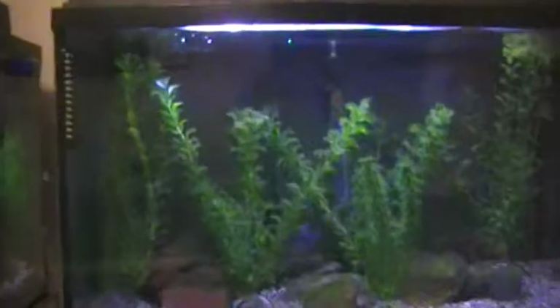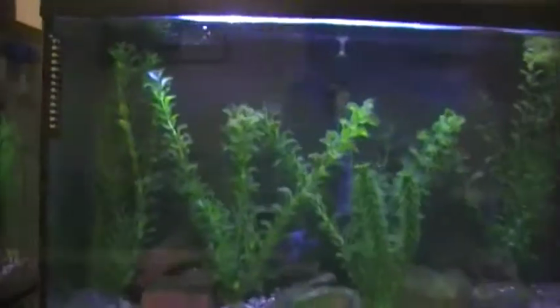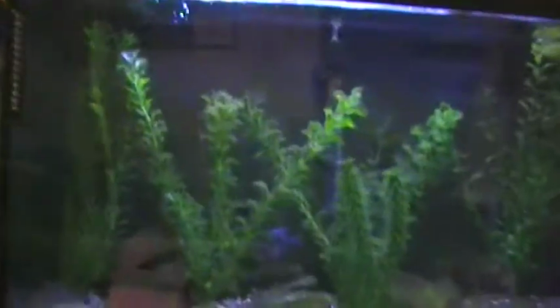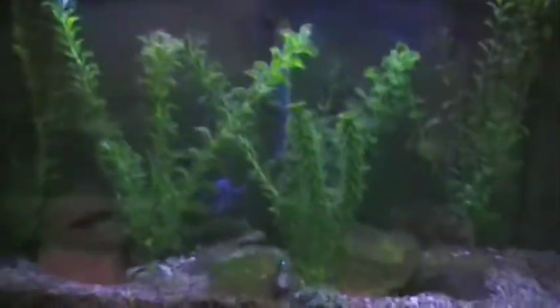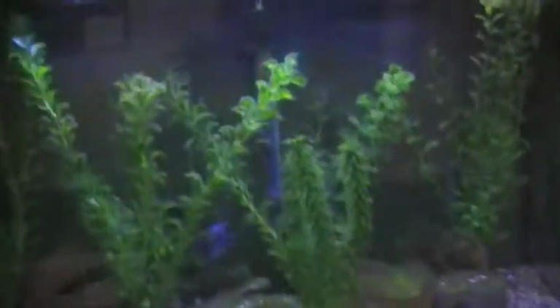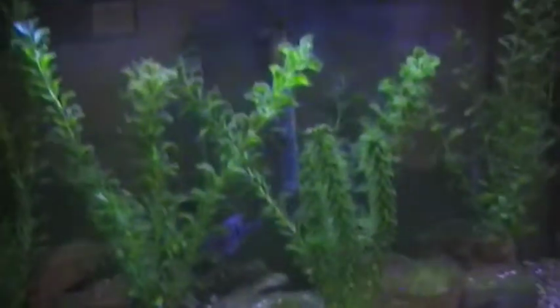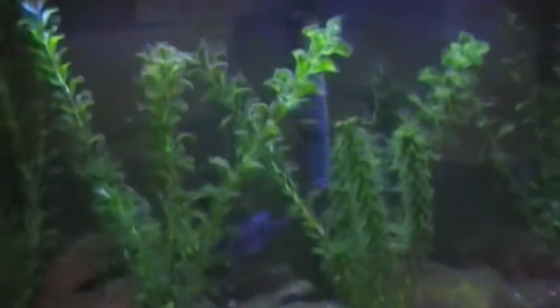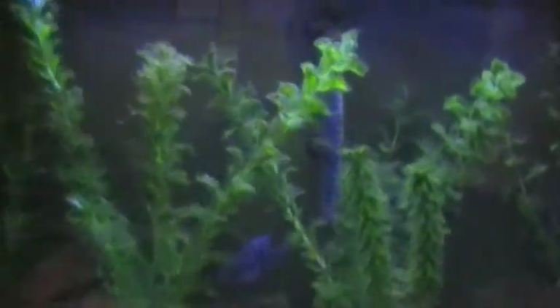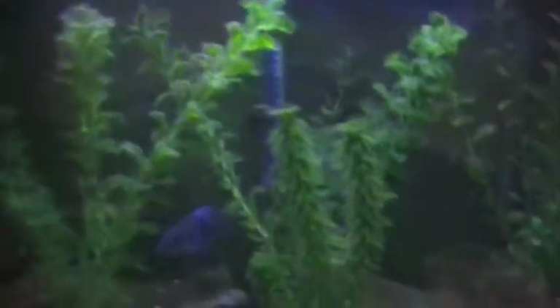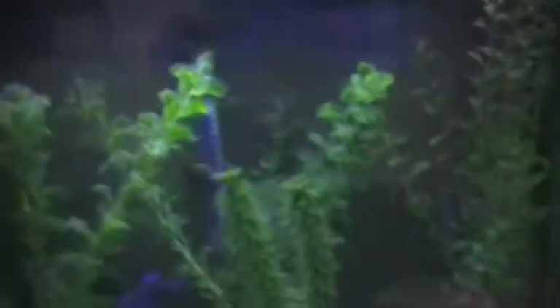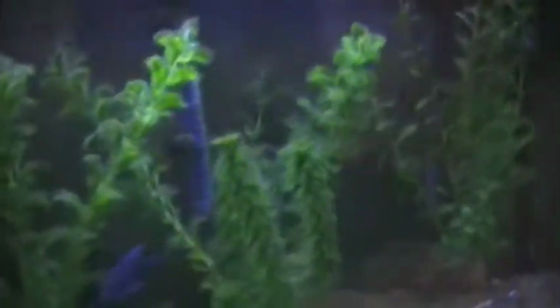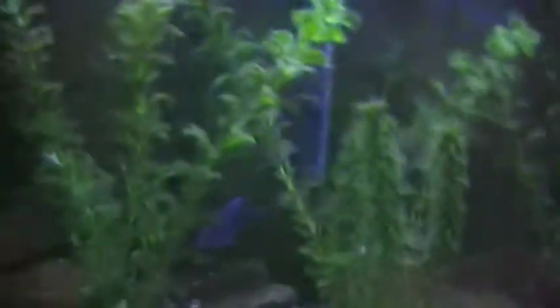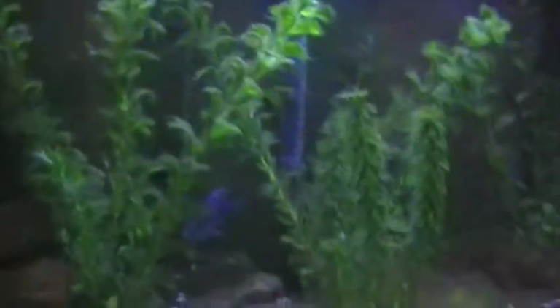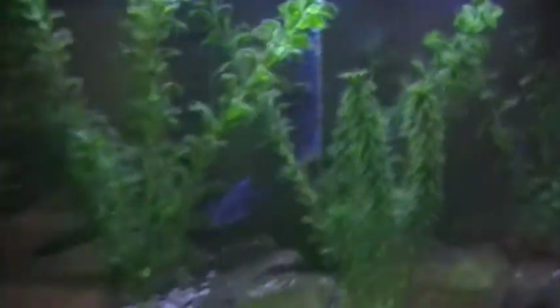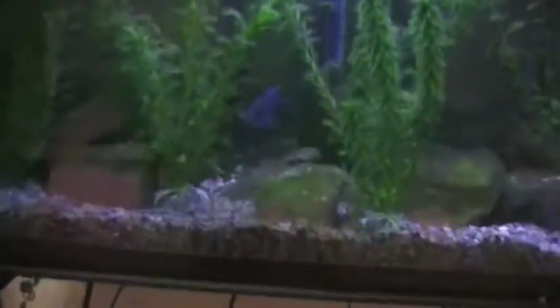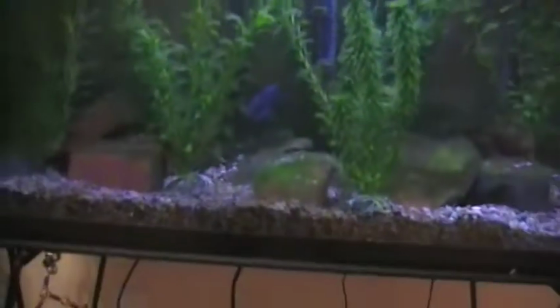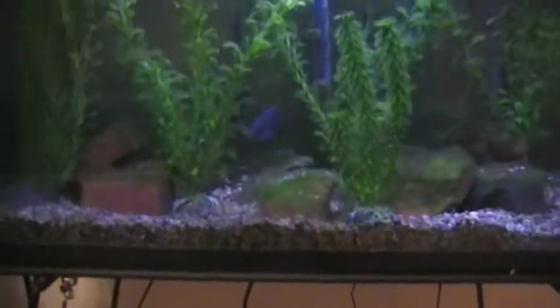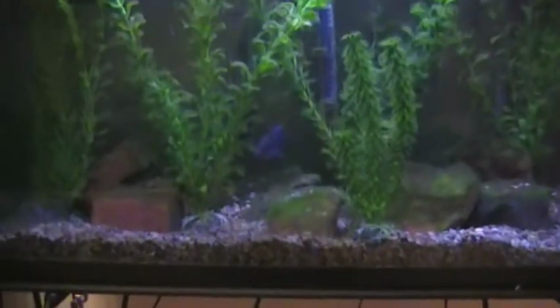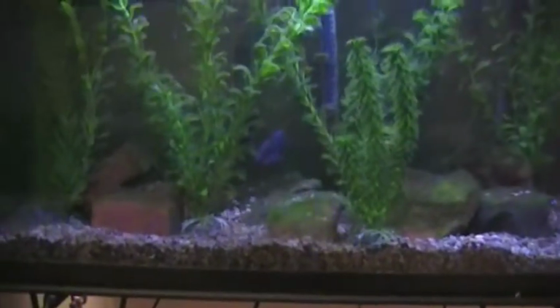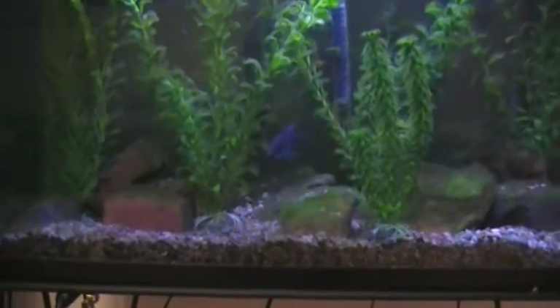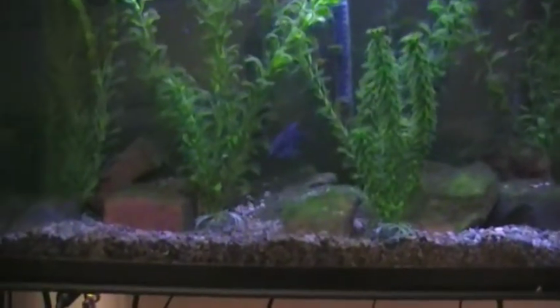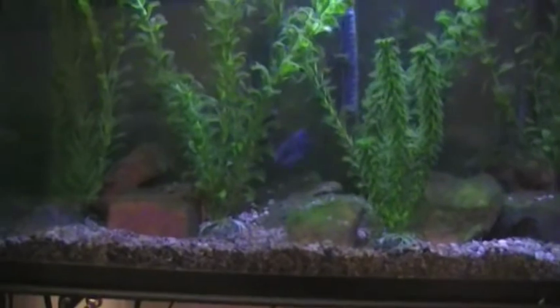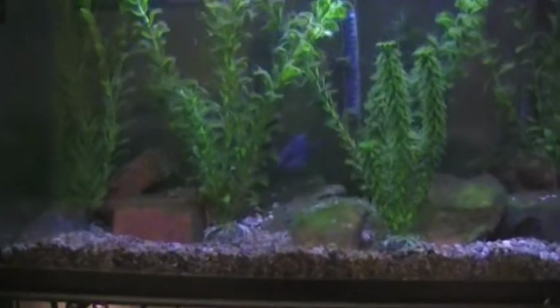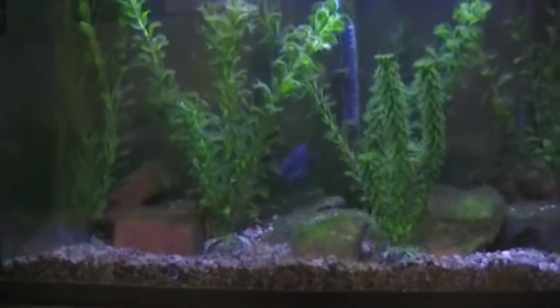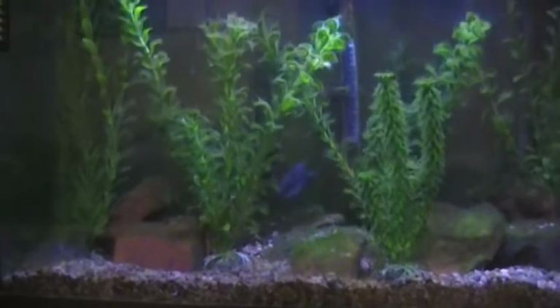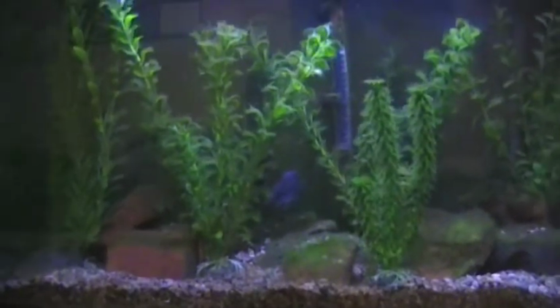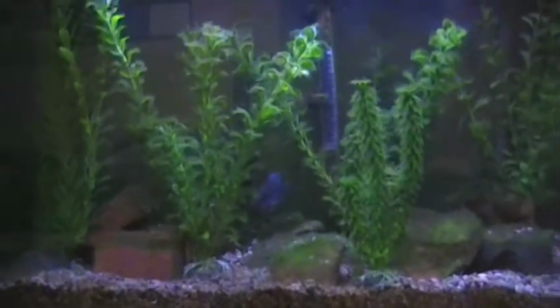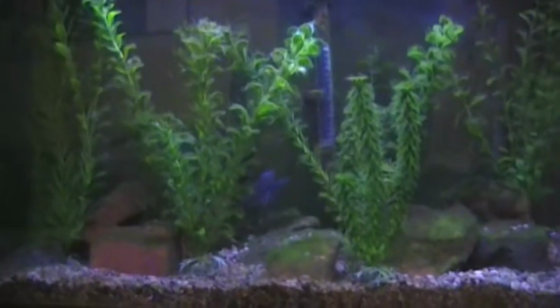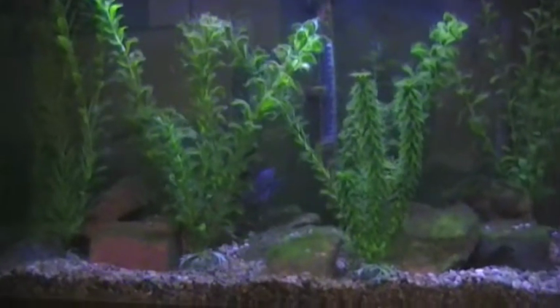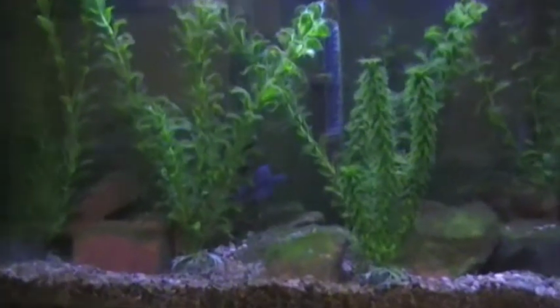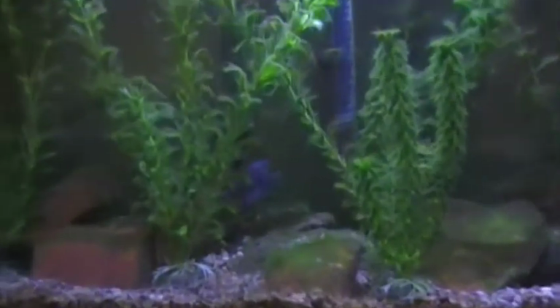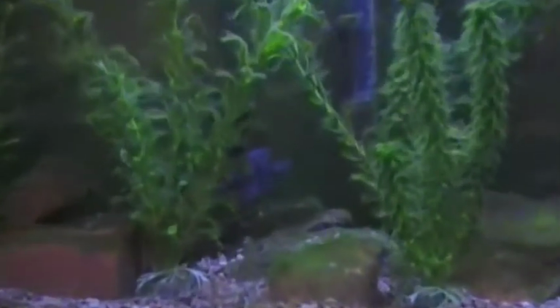Hey YouTube, it's me again, here with an actual fish video. This is going to be an update on both of my tanks.